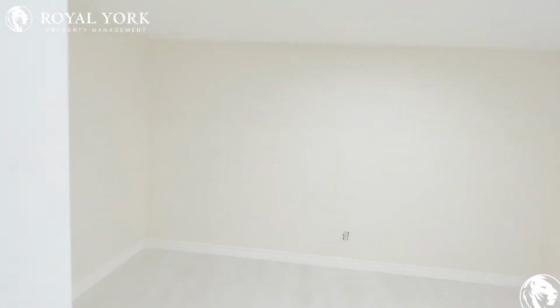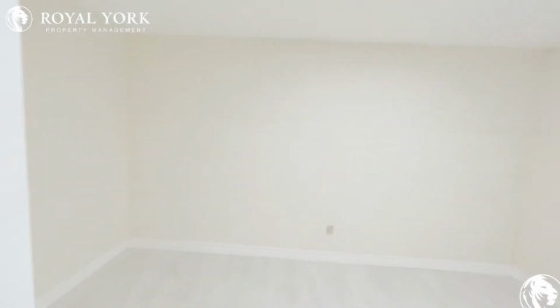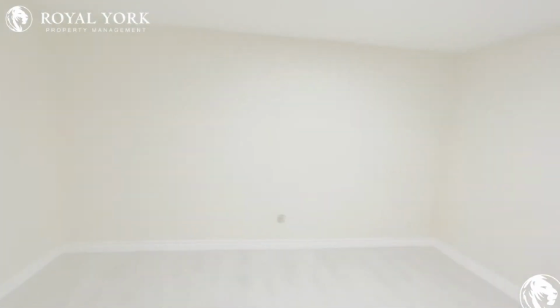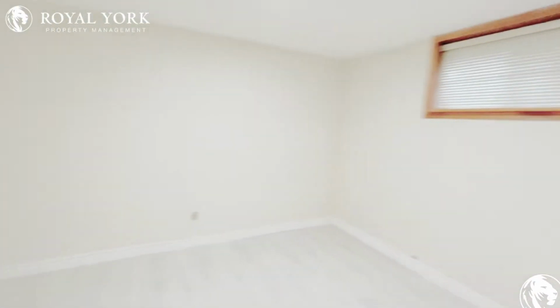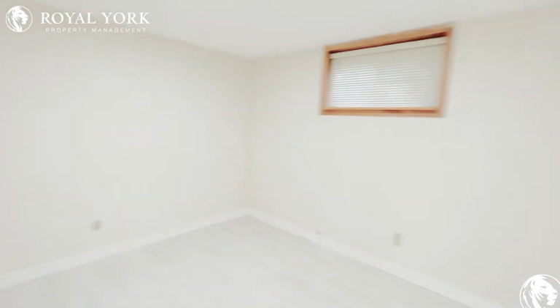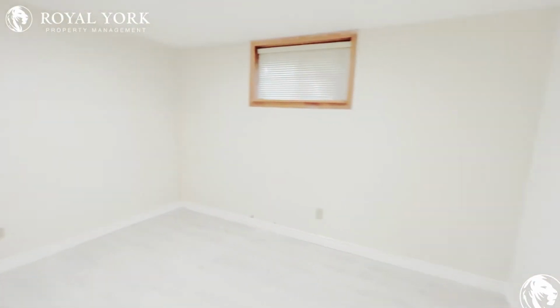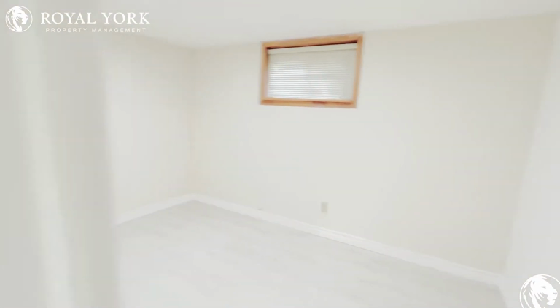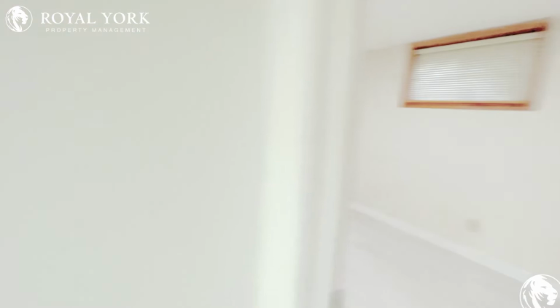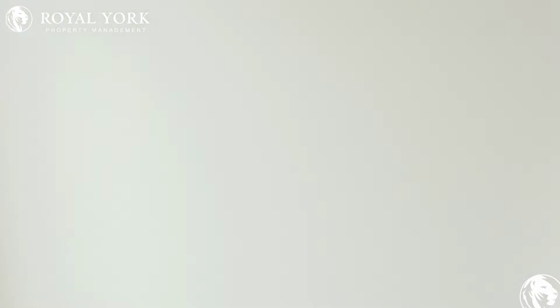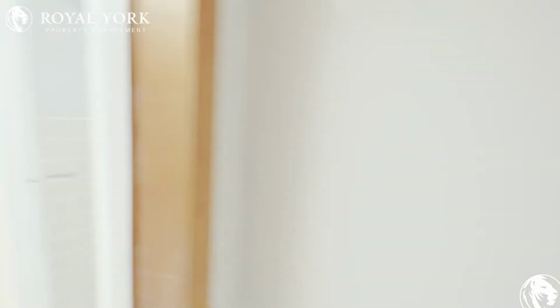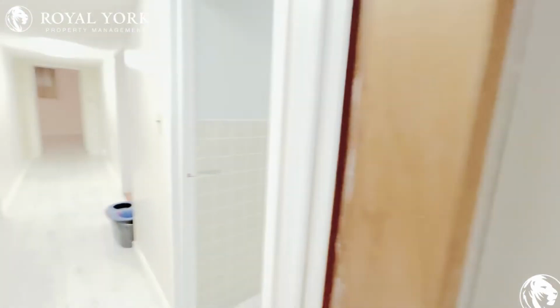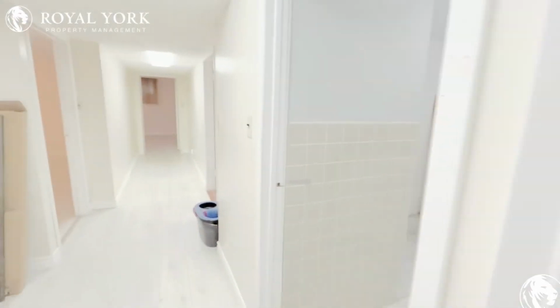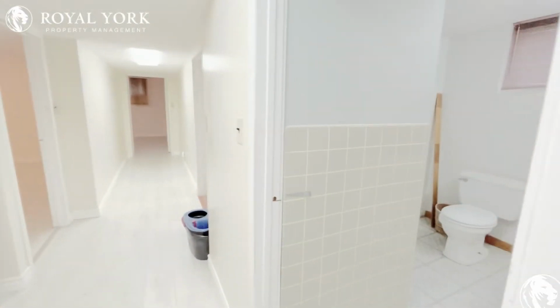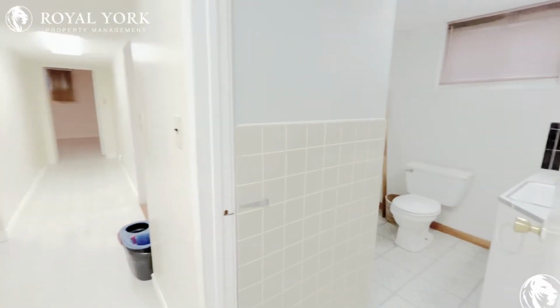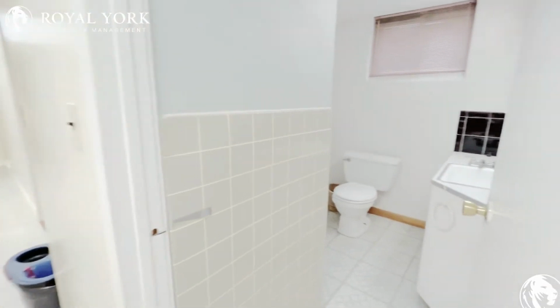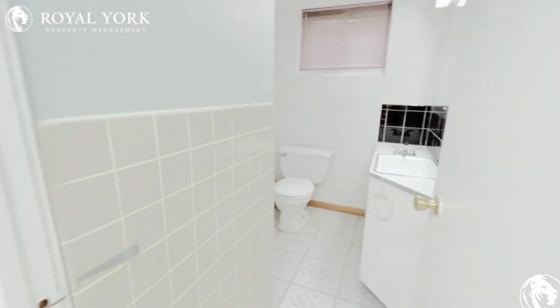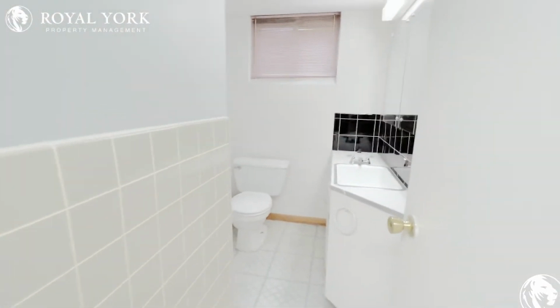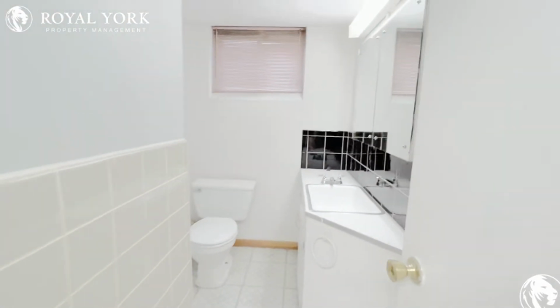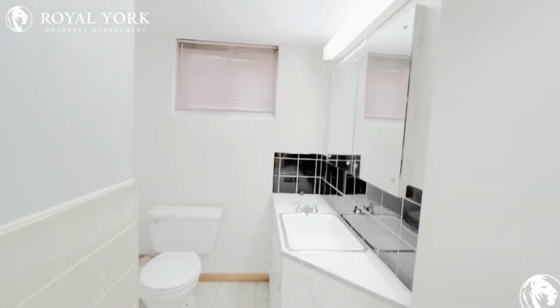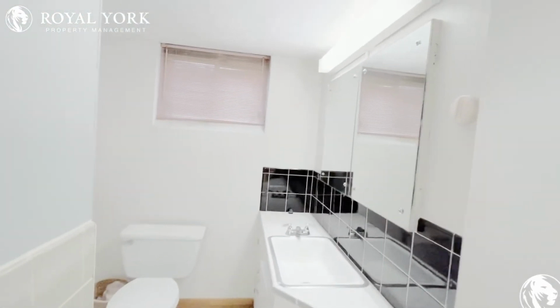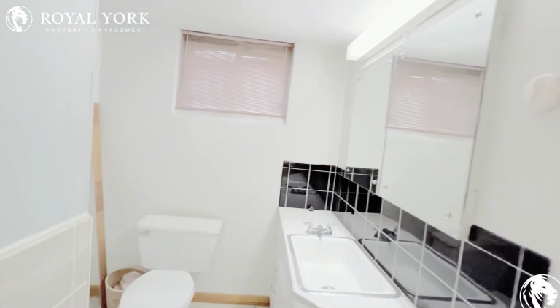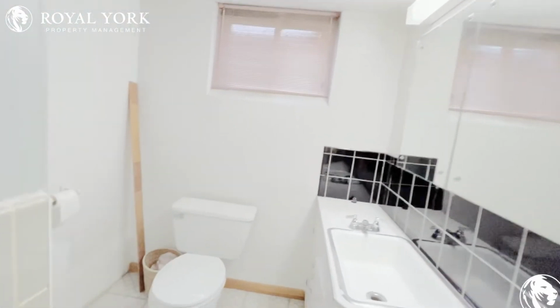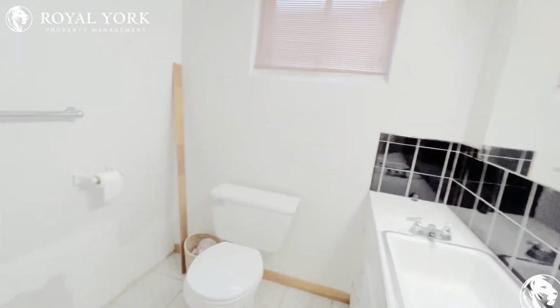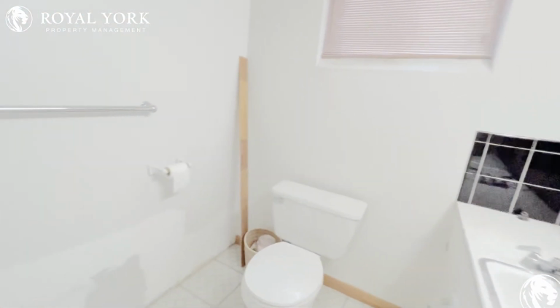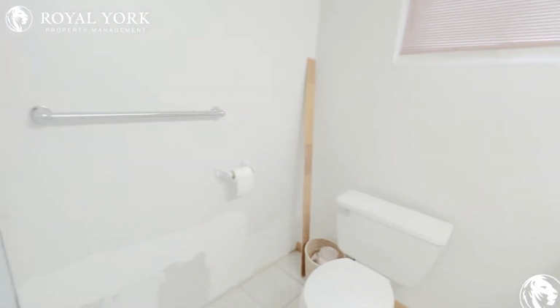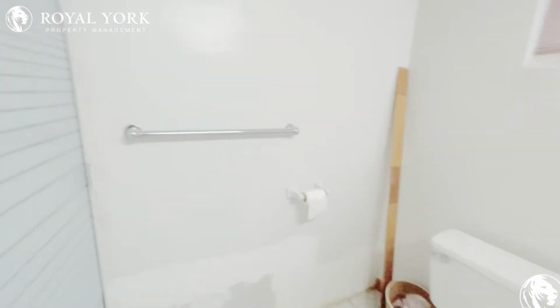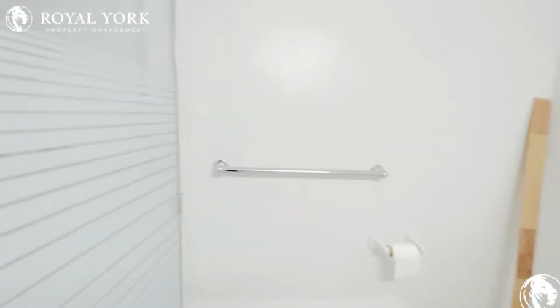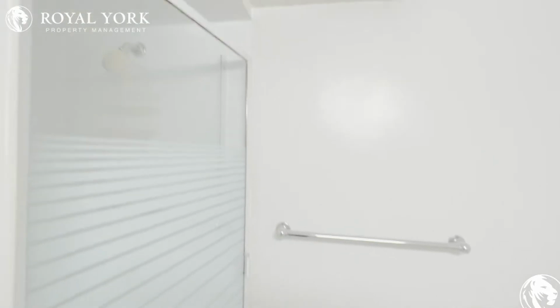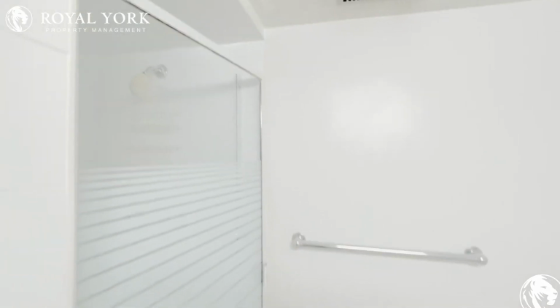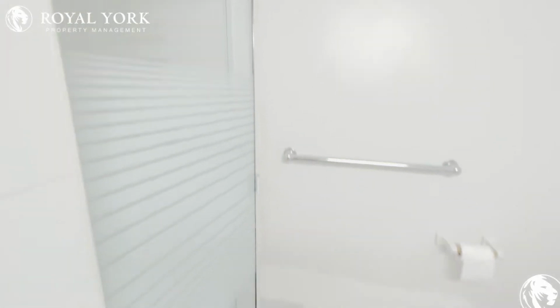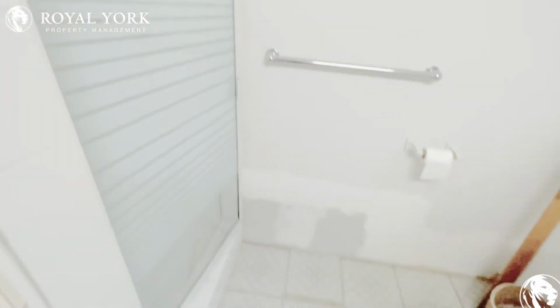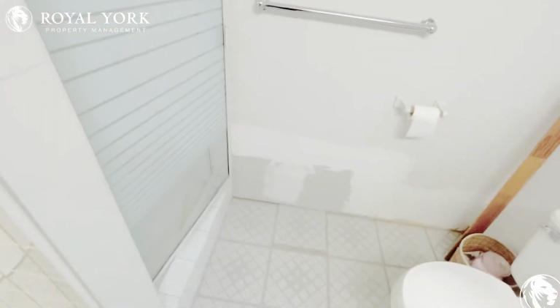This is all going to be cleaned up. Then you have your main bathroom as well — they're just finishing up some work. Full size shower.